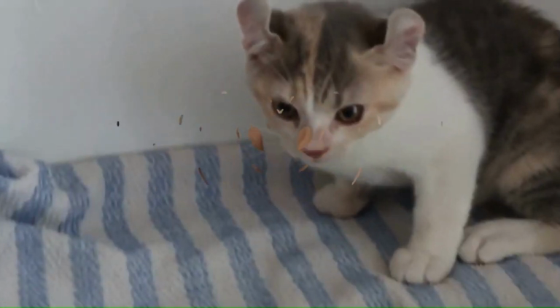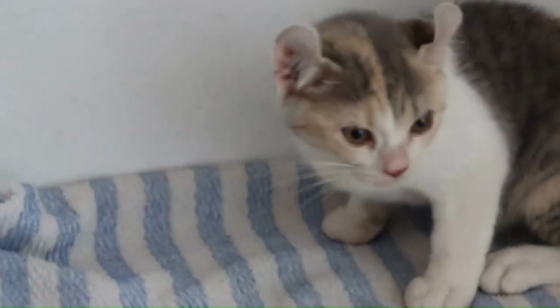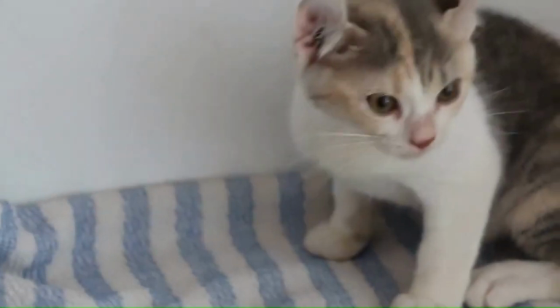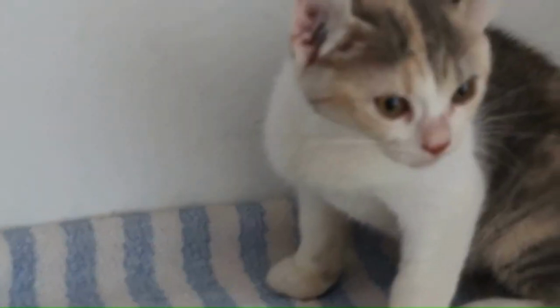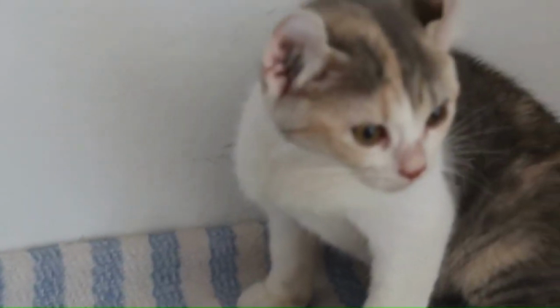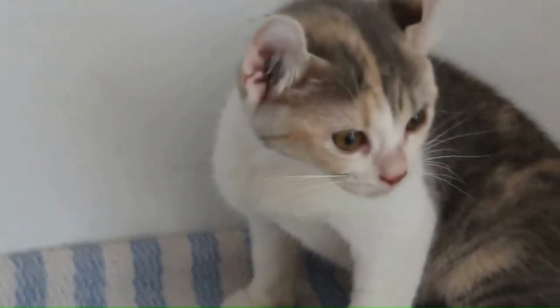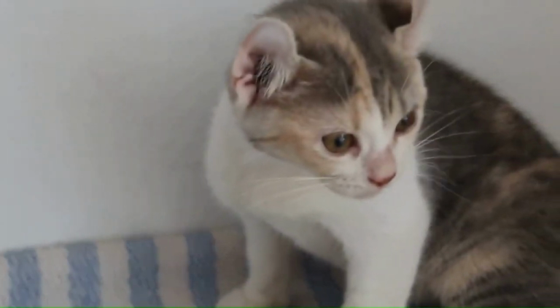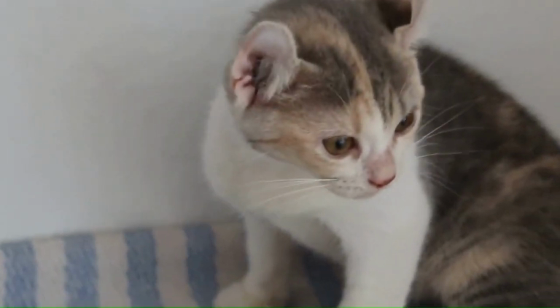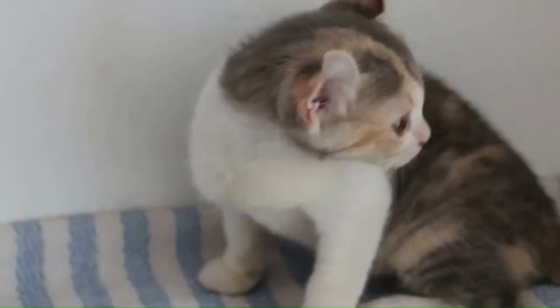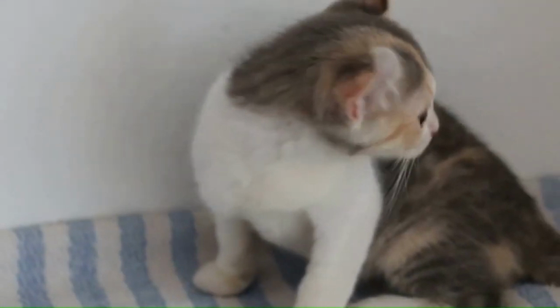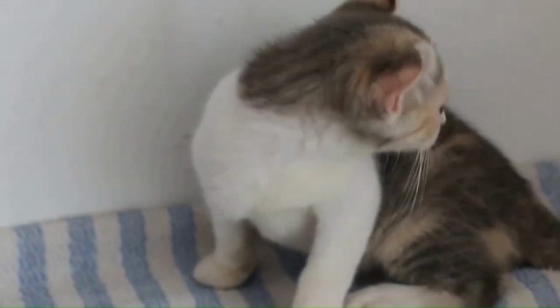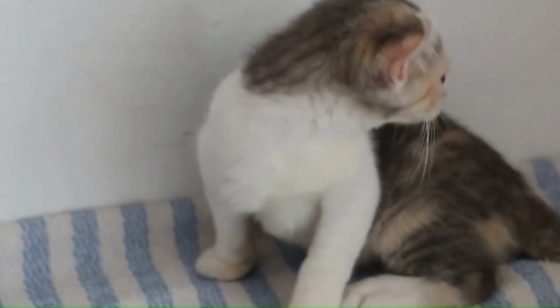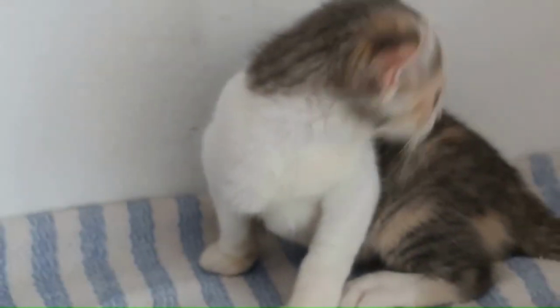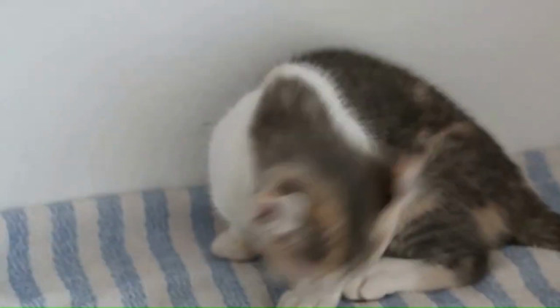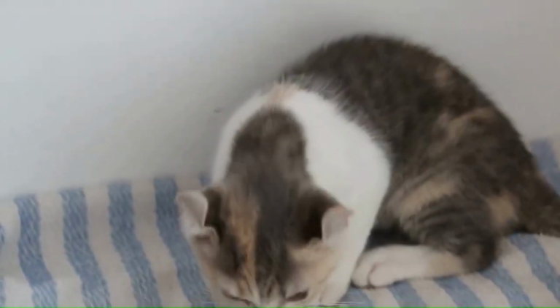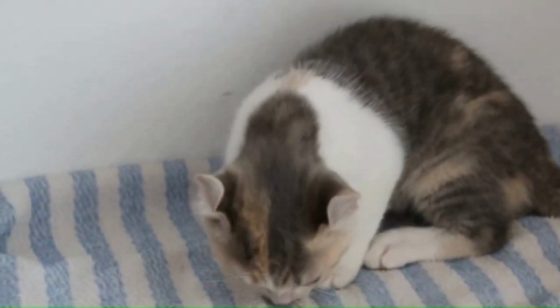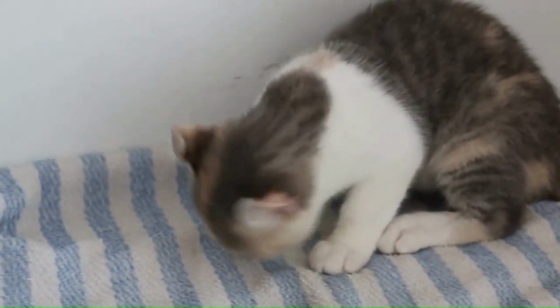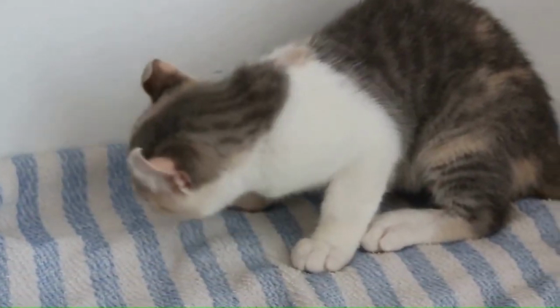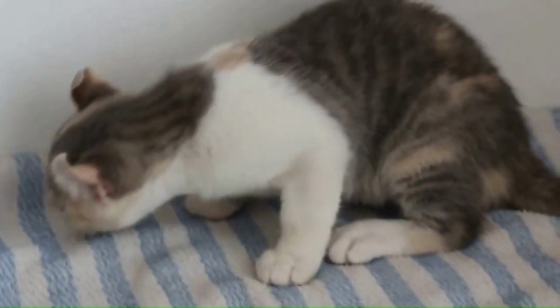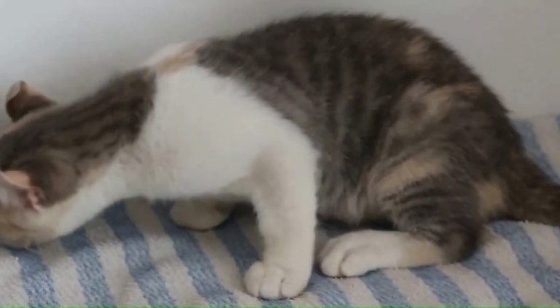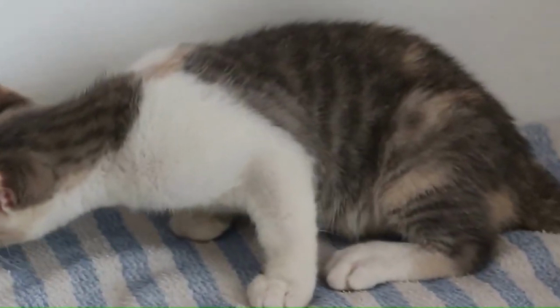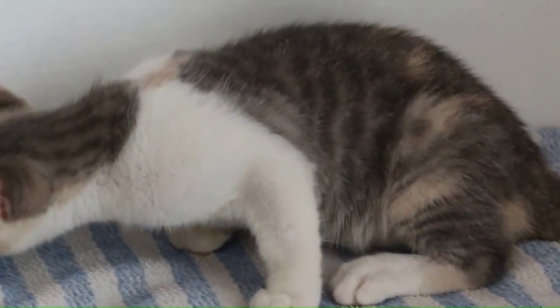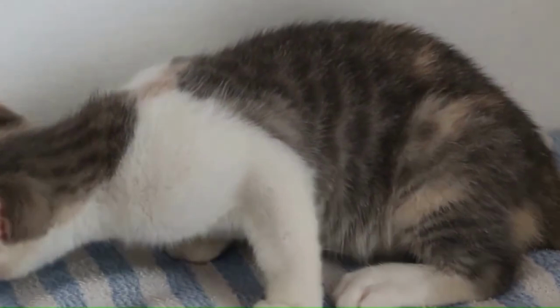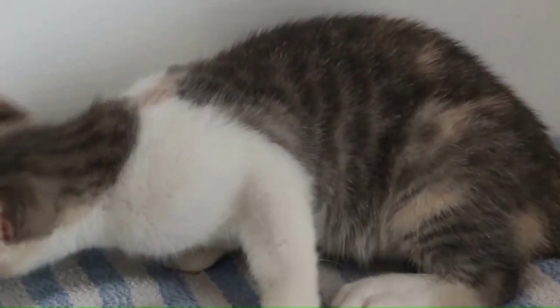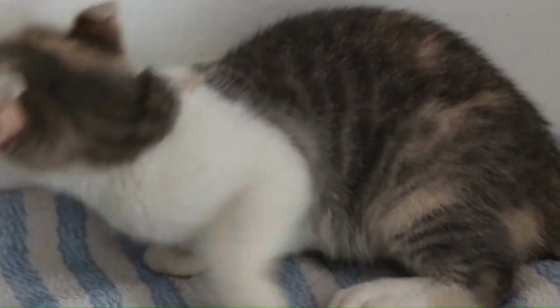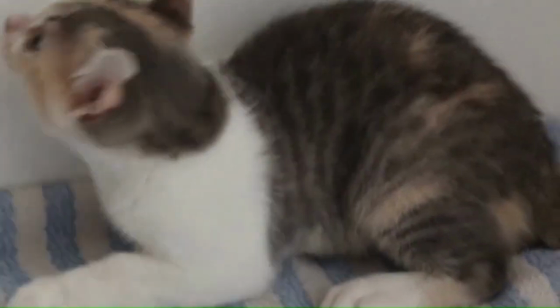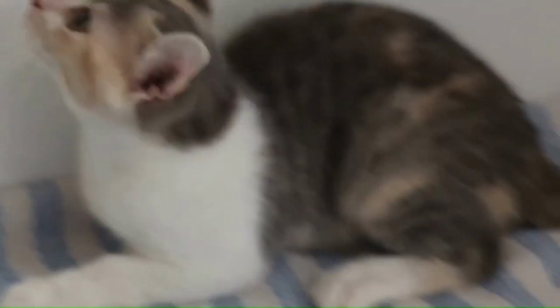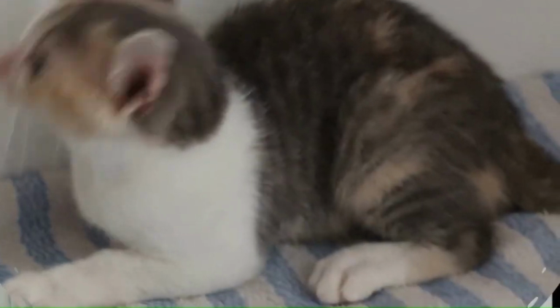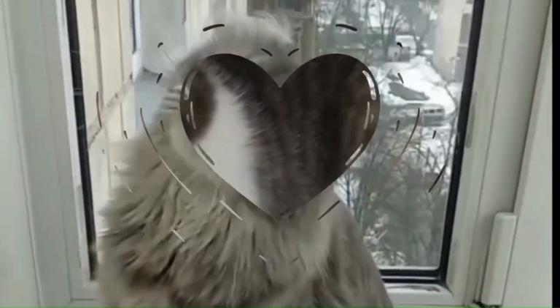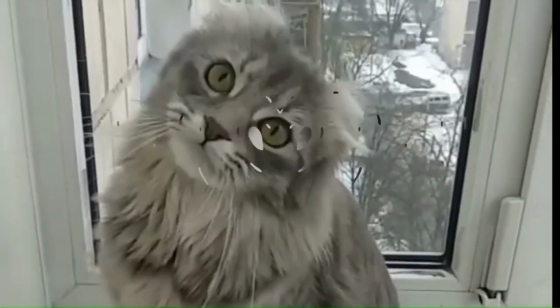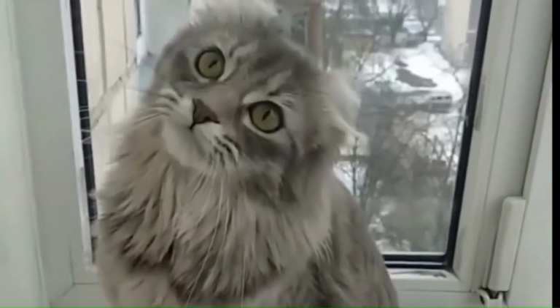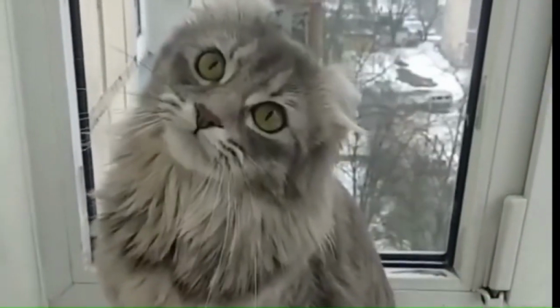Number 6: American Curl. From the United States, the American Curl is a unique cat breed recognized for its distinctive curled back ears. These cats have a medium-sized, well-muscled body.